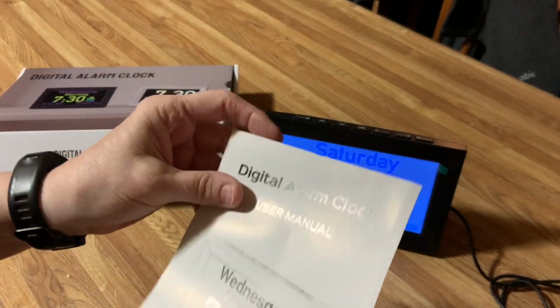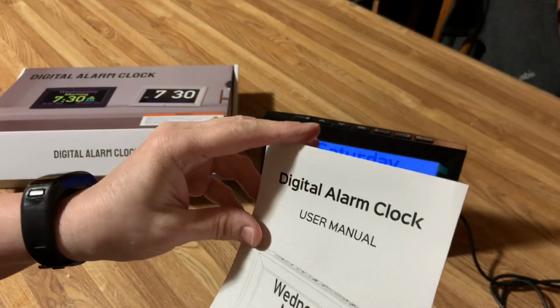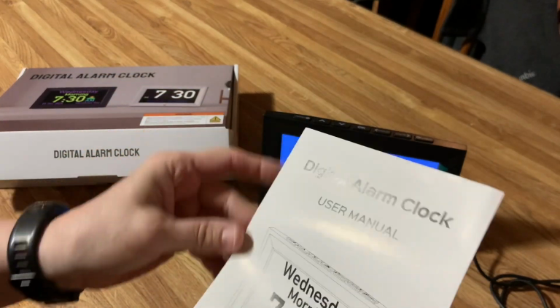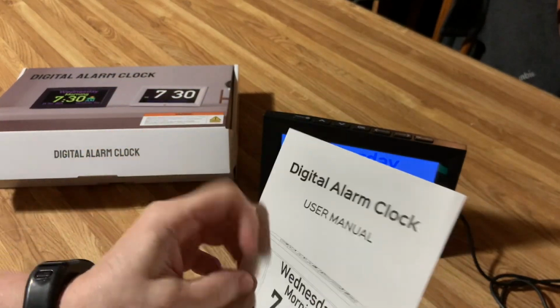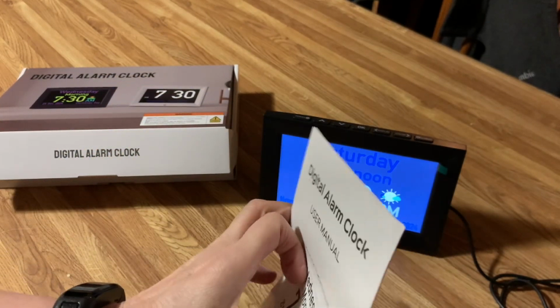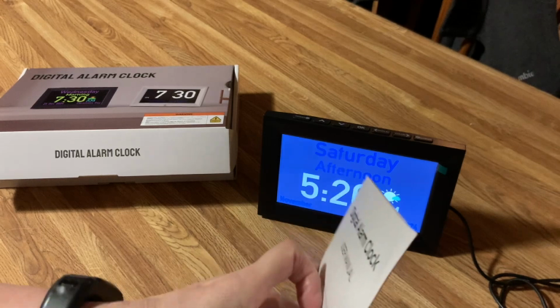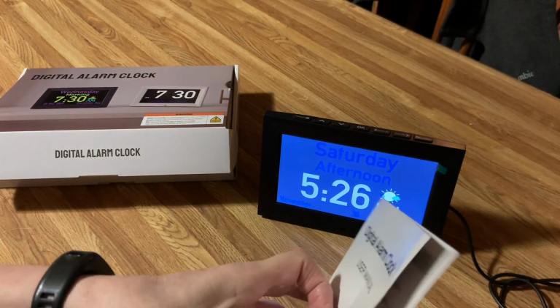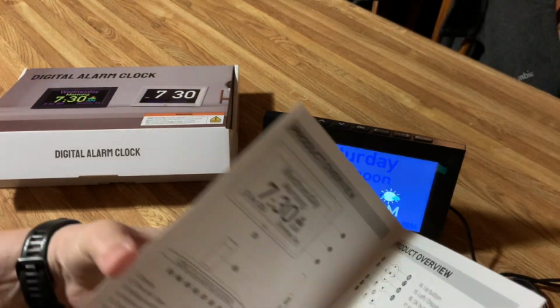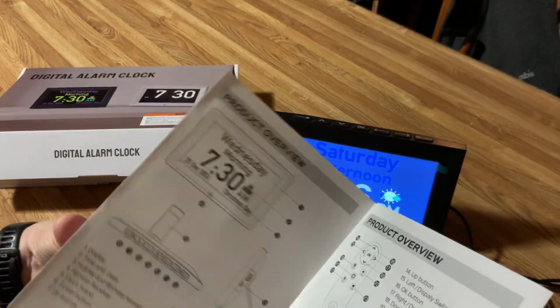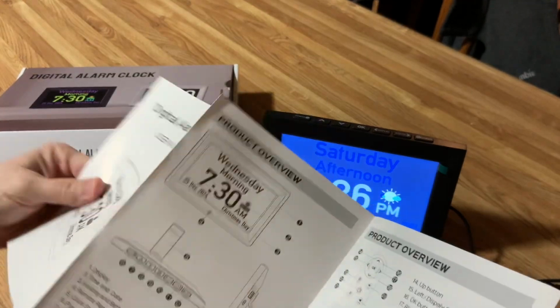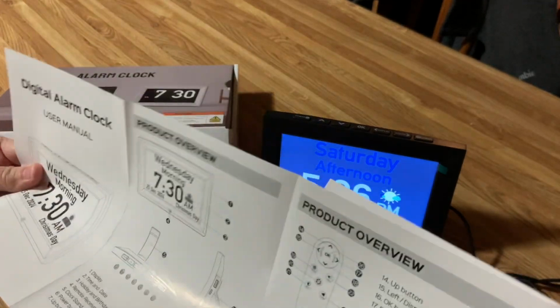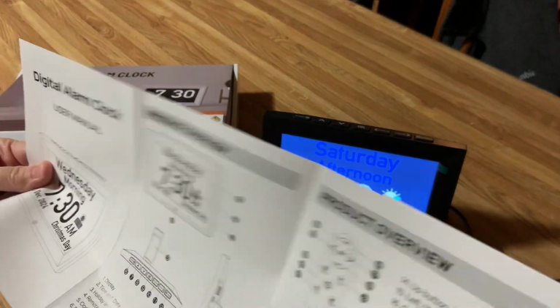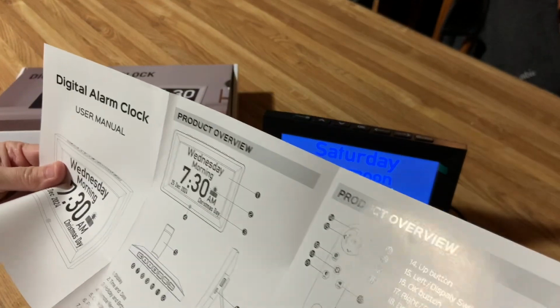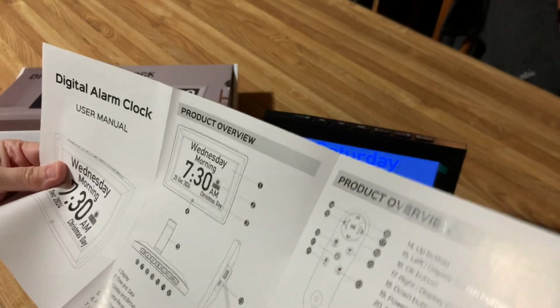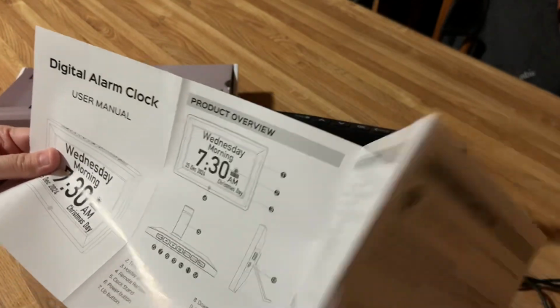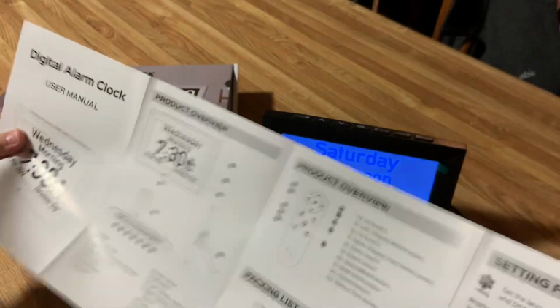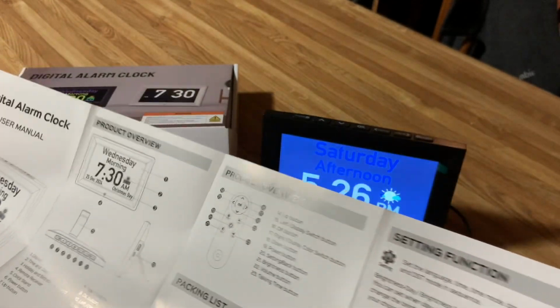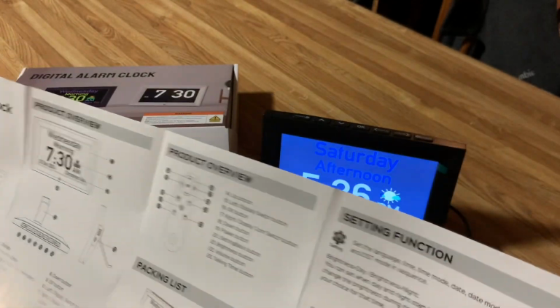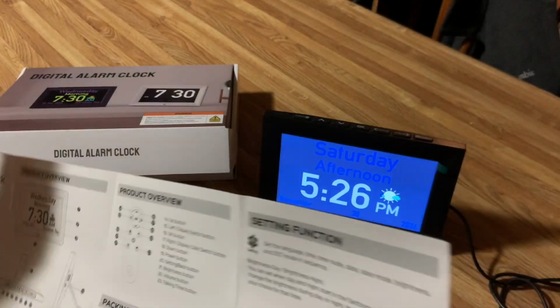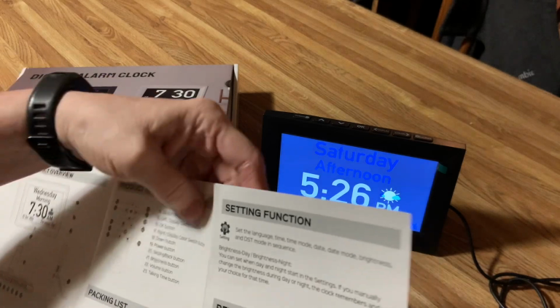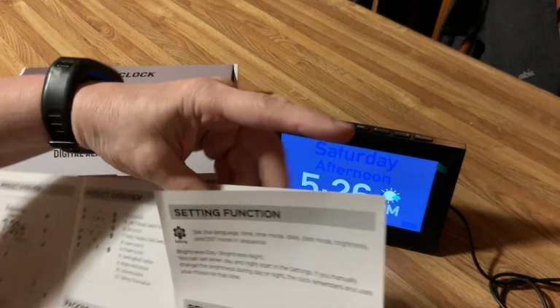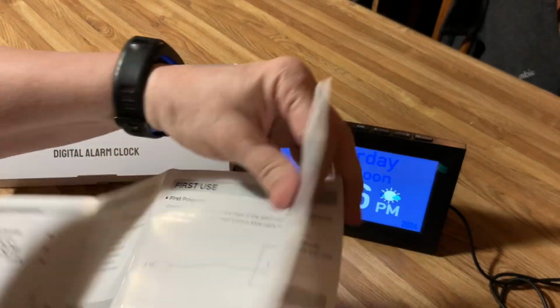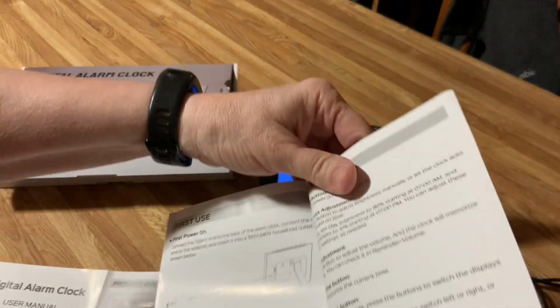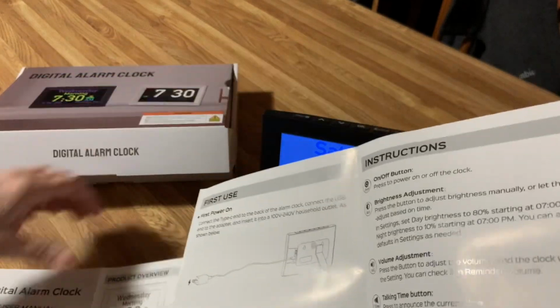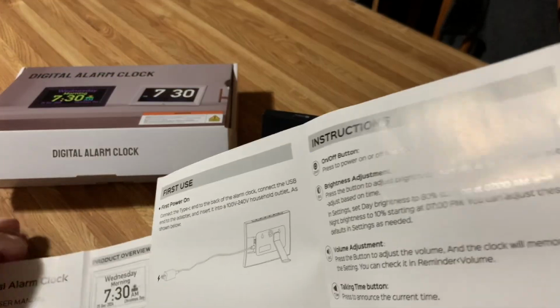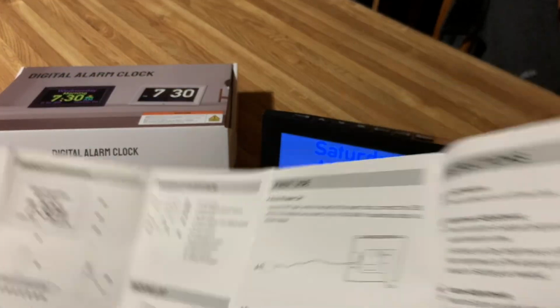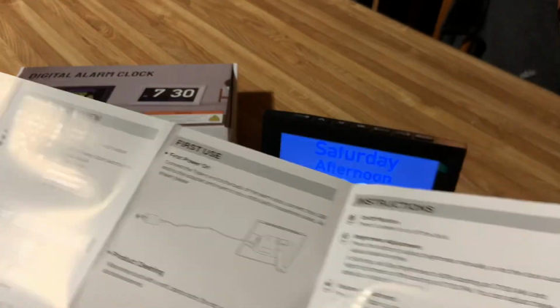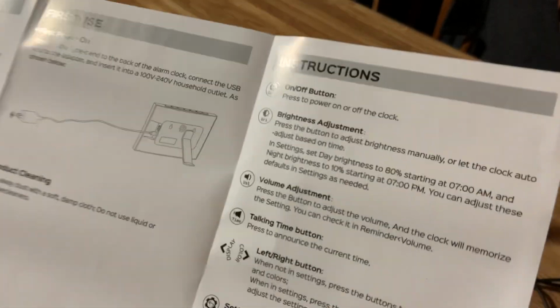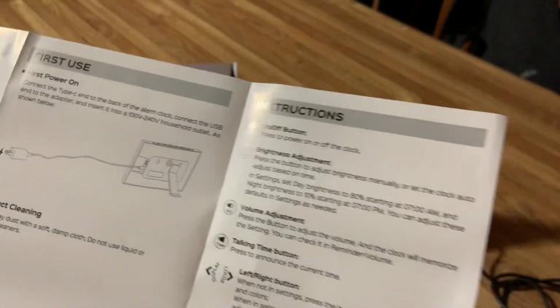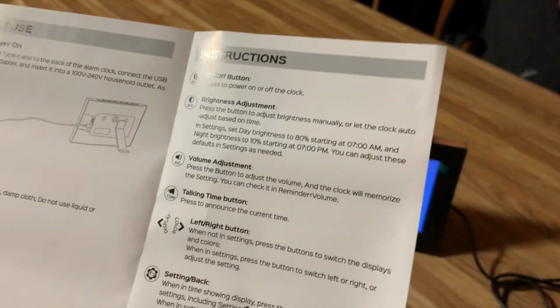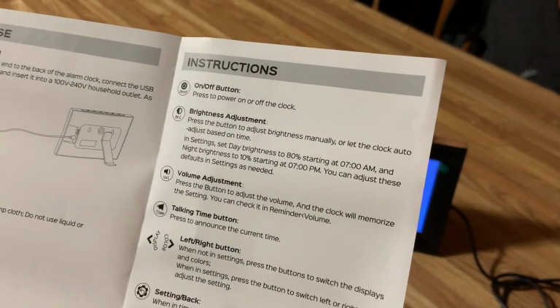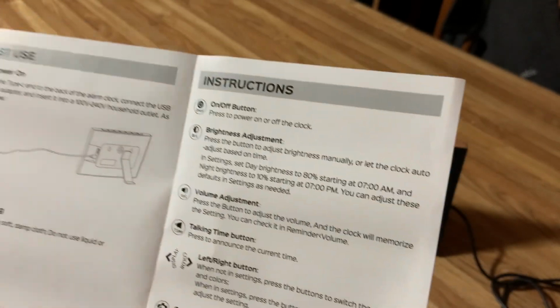When you get it, be sure to read the user manual all the way through. It has some excellent information on how to run it and what it does. I was actually quite amazed with everything that this one can do. The instructions are very, very clear.